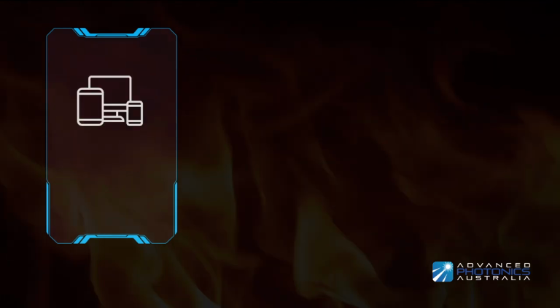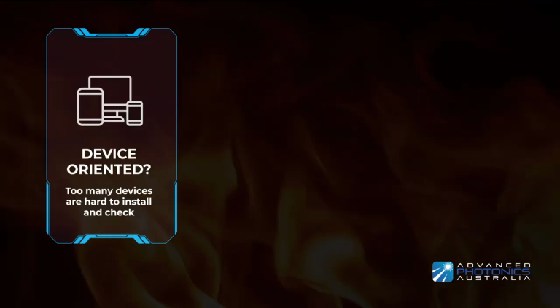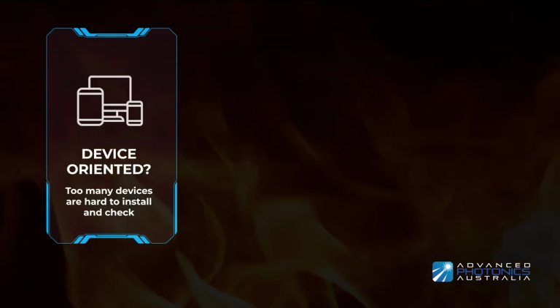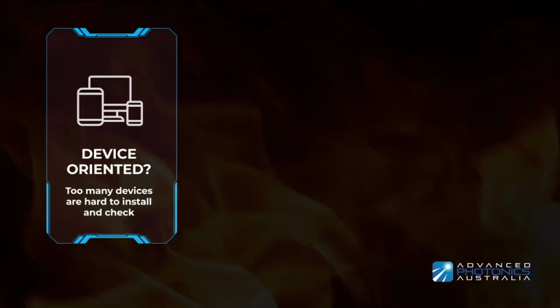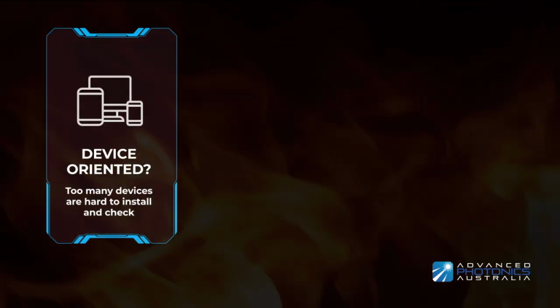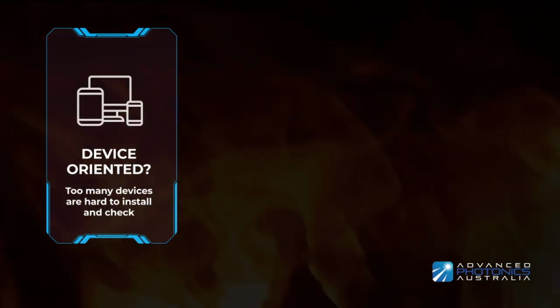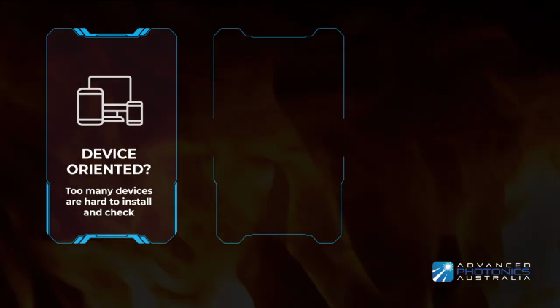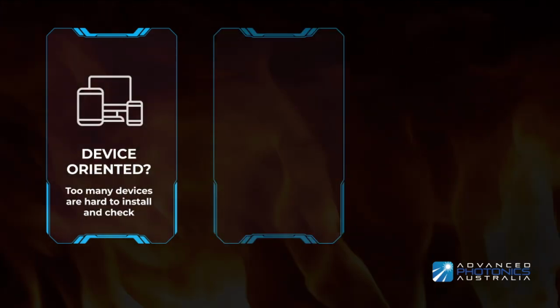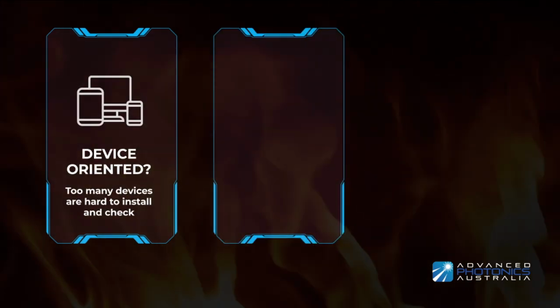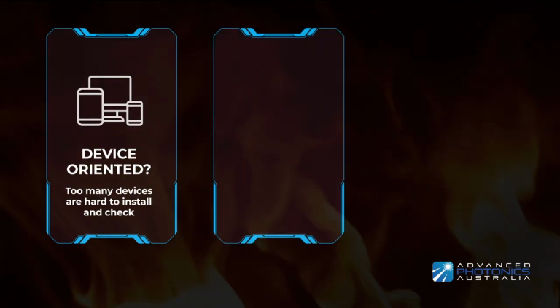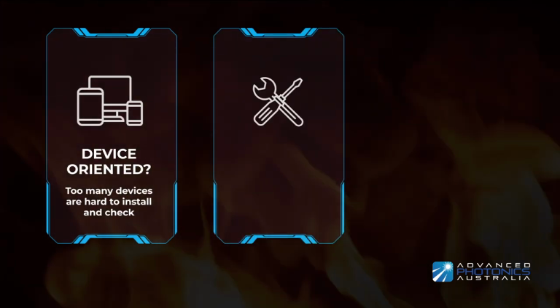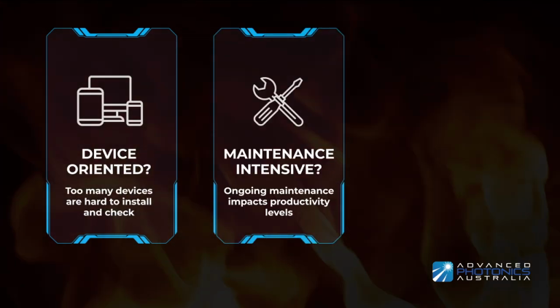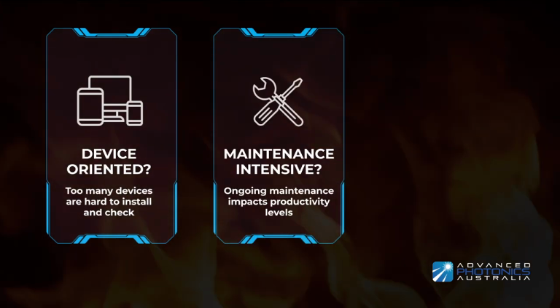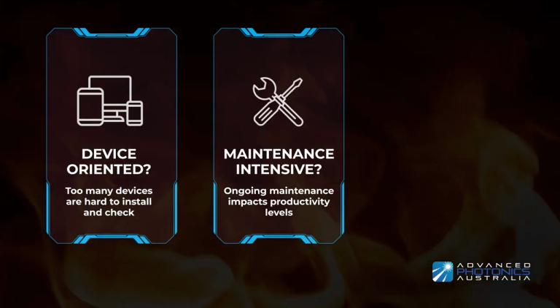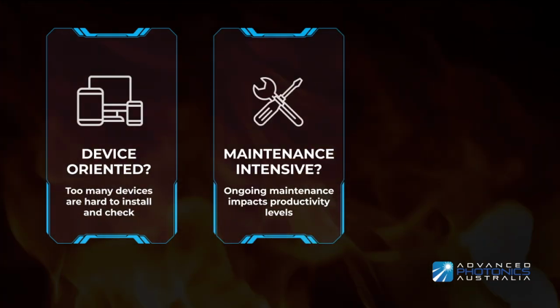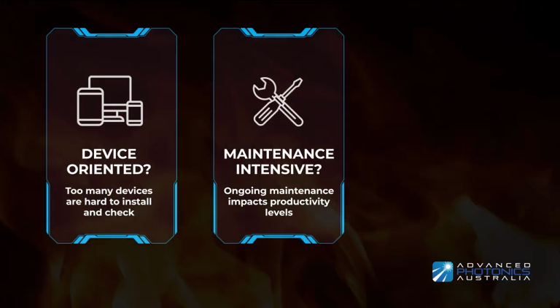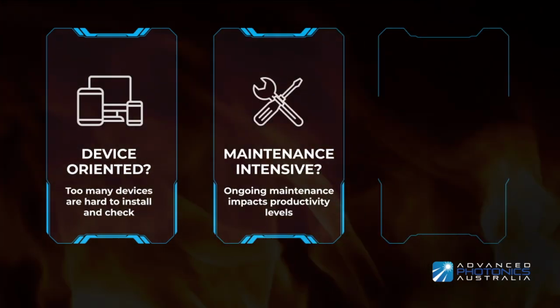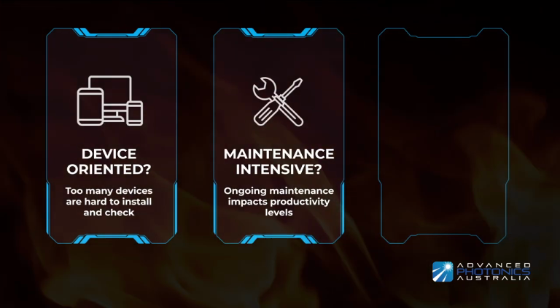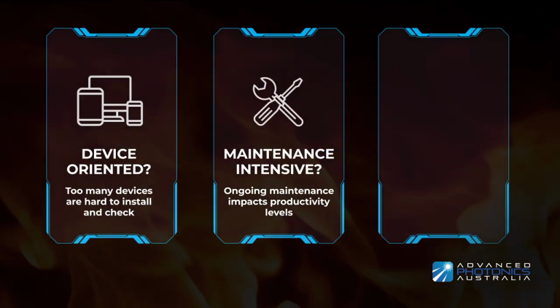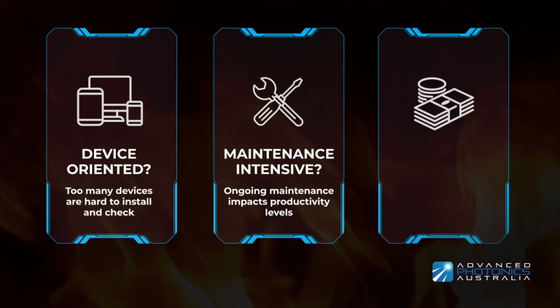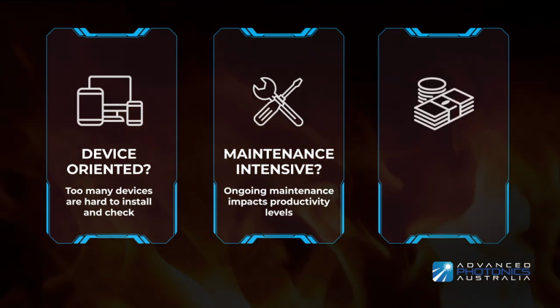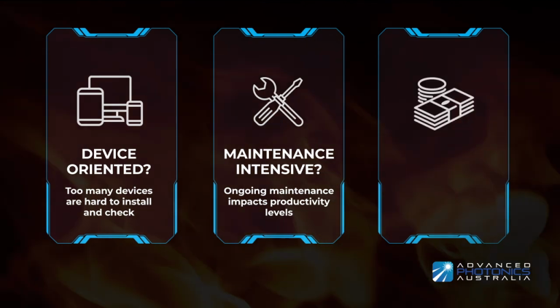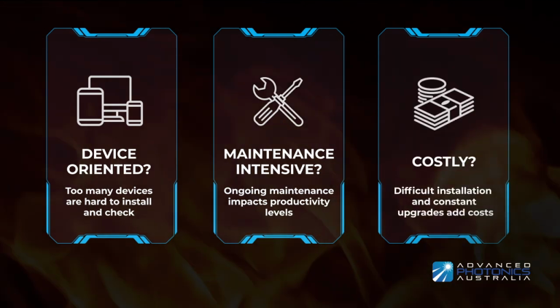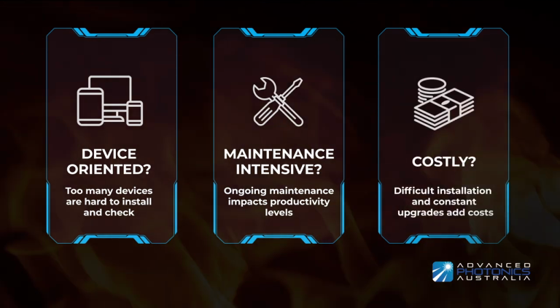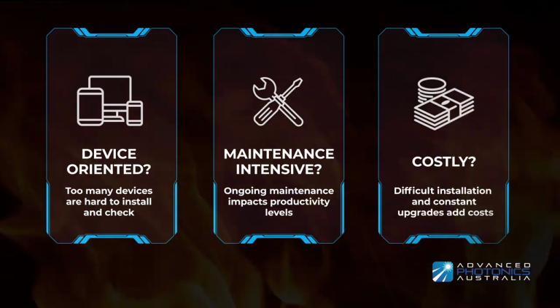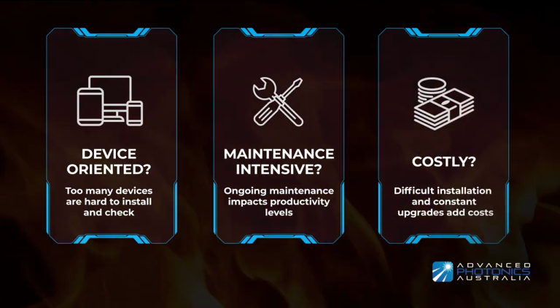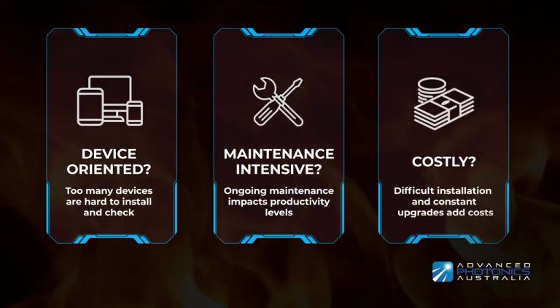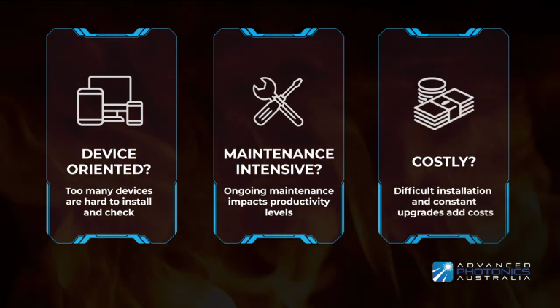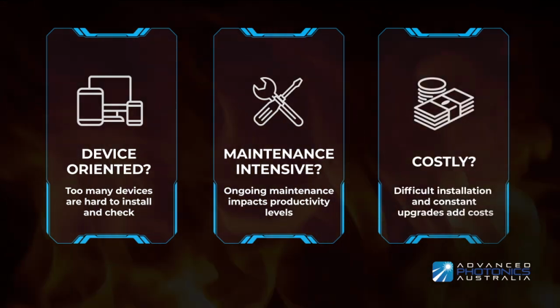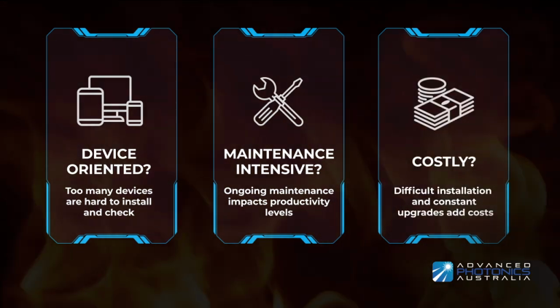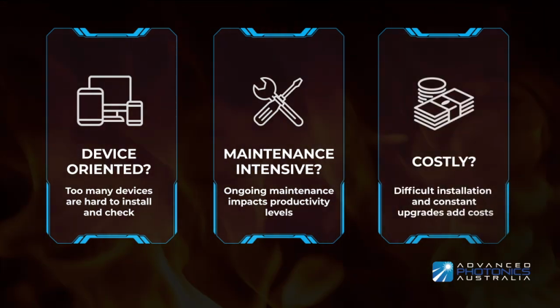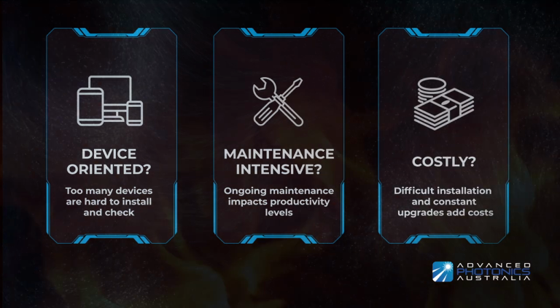Do you have hundreds of fire detection devices in your mine that are difficult to install, maintain and add a significant cost to your business?